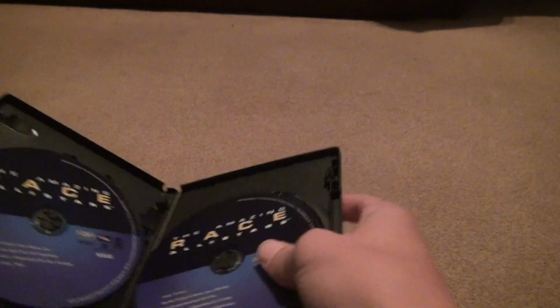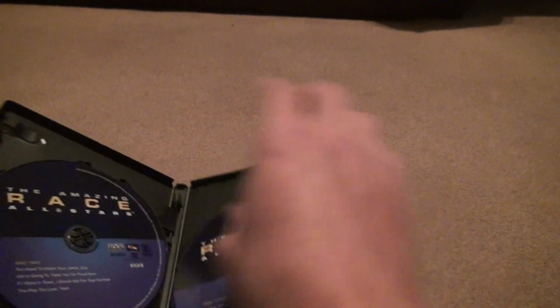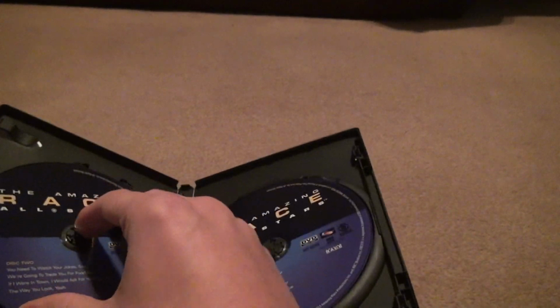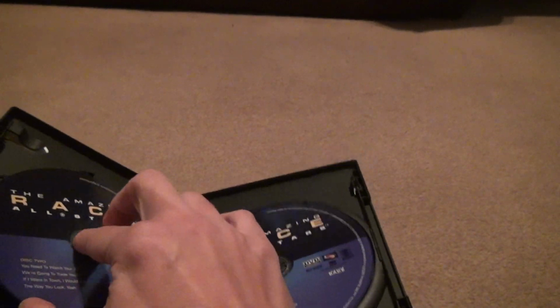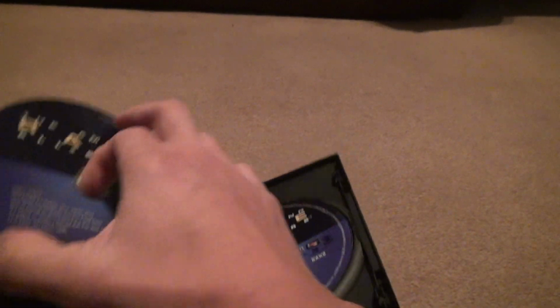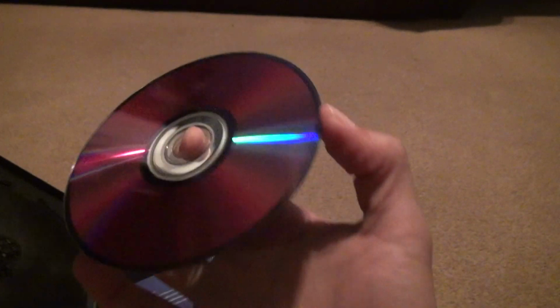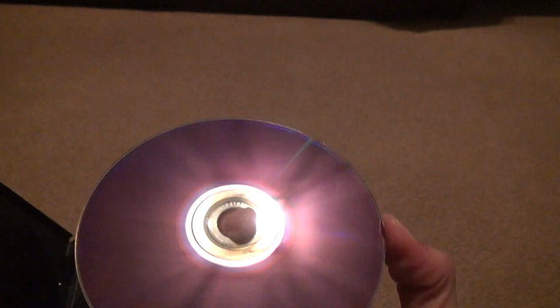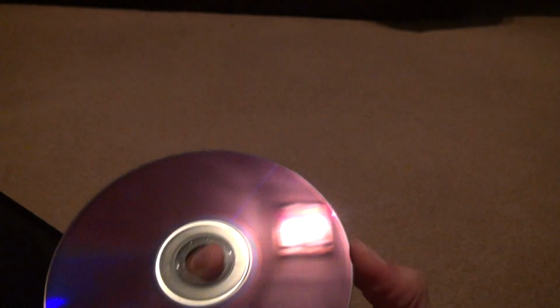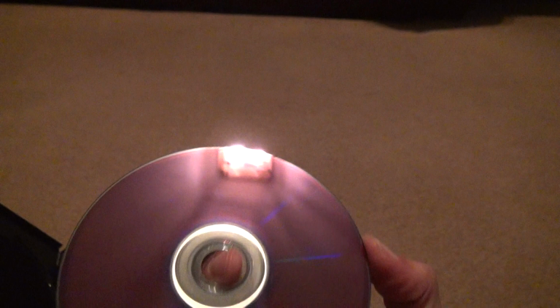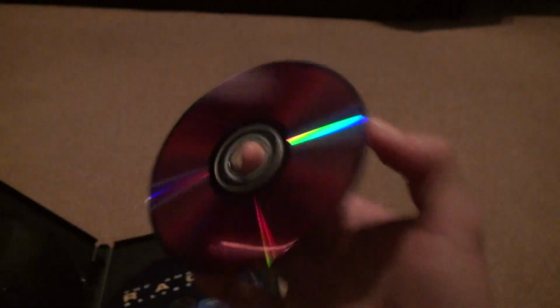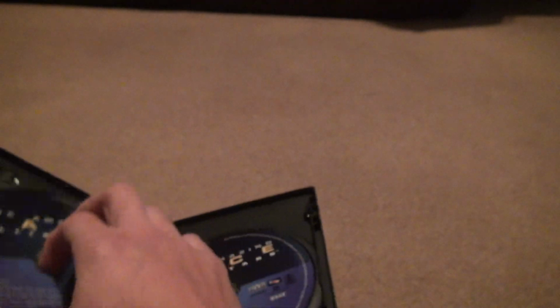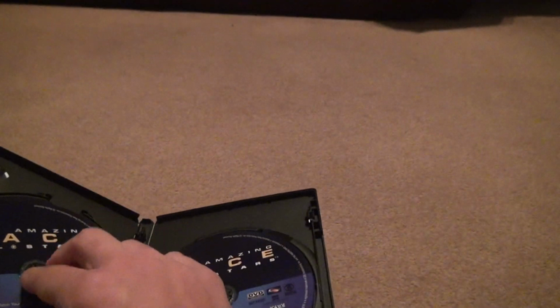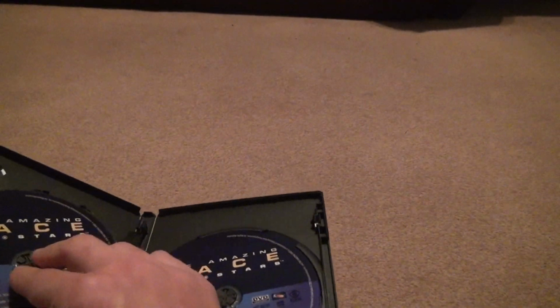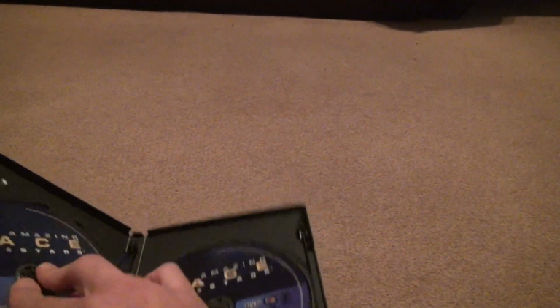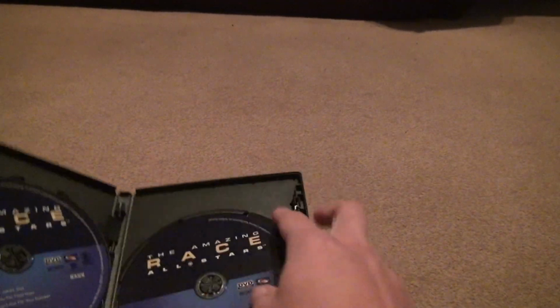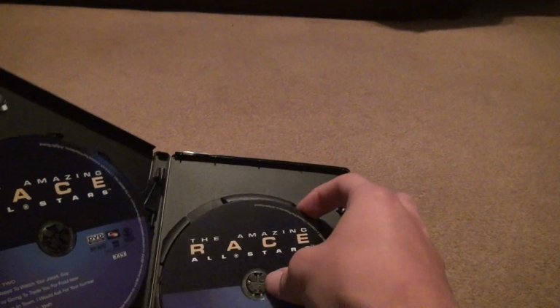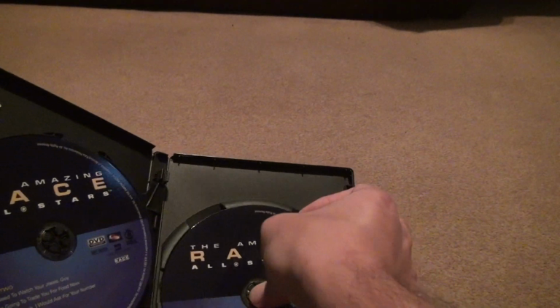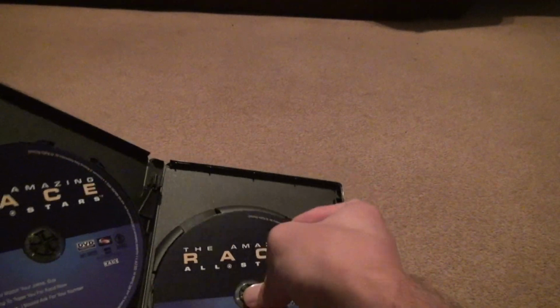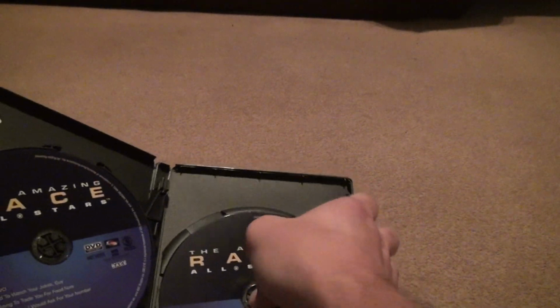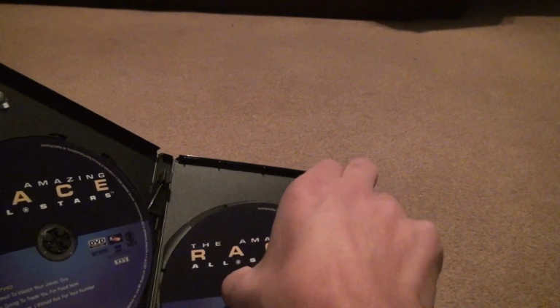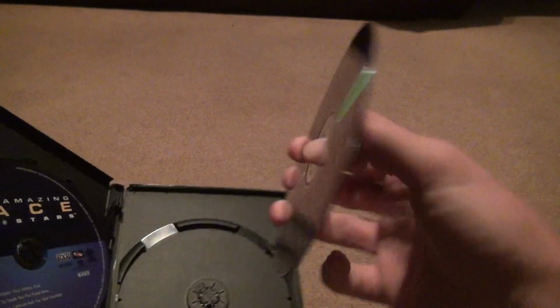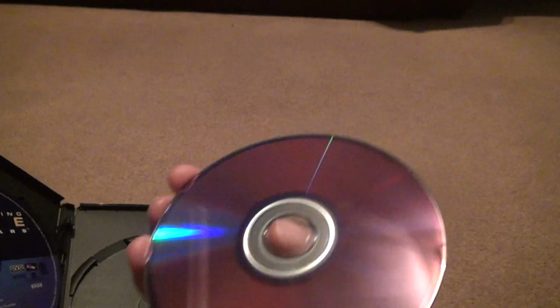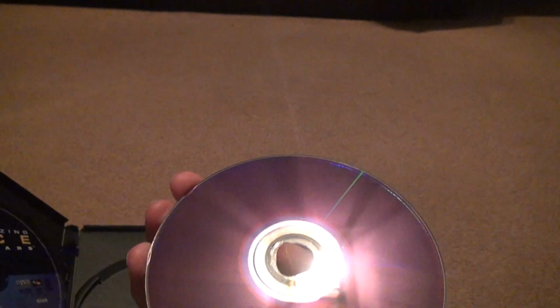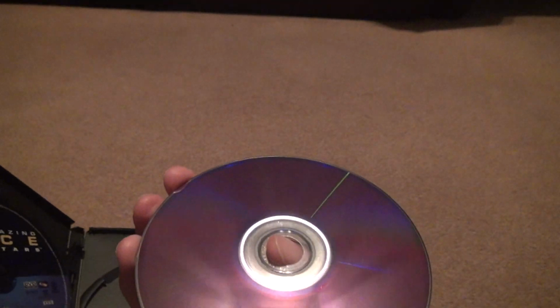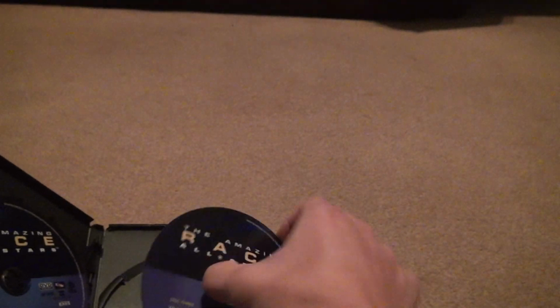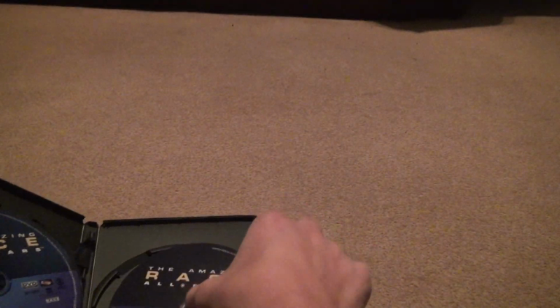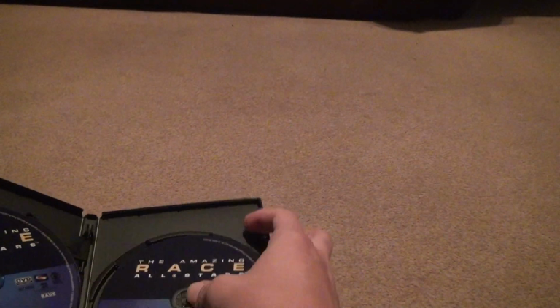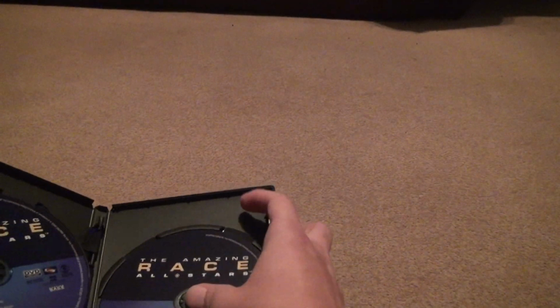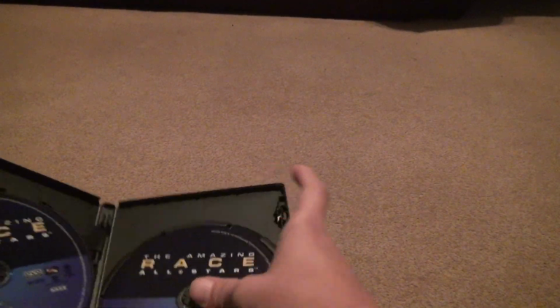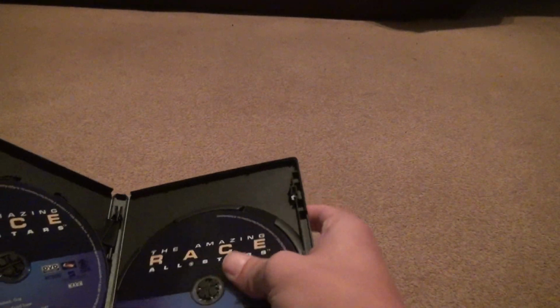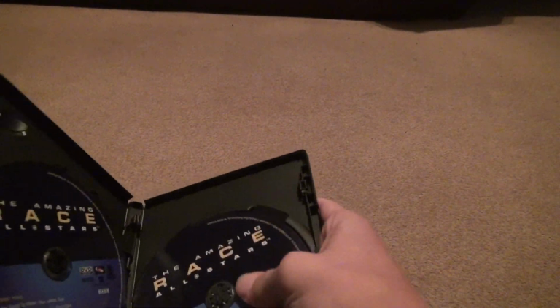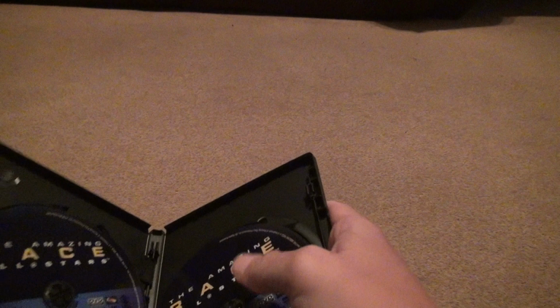Gotta check. Looks pretty good. Disc 3 looks pretty good. Alright, so it's all set. You can't lose with this. So far, so good.